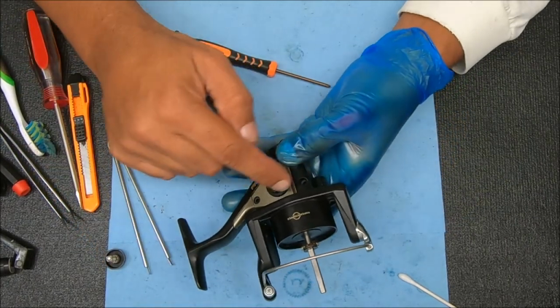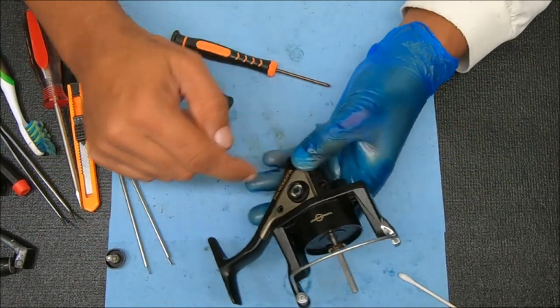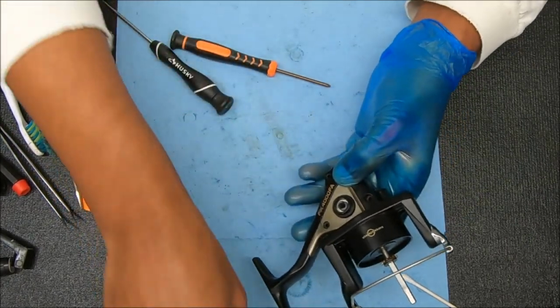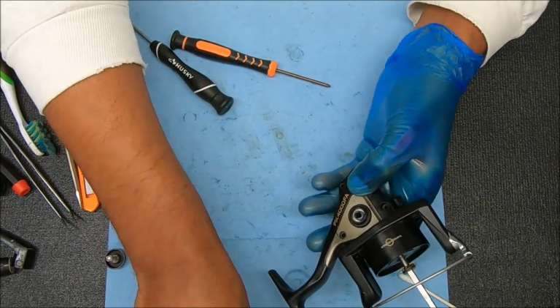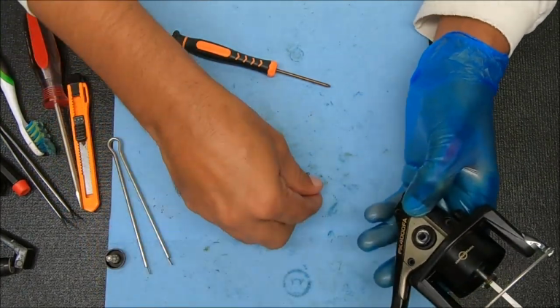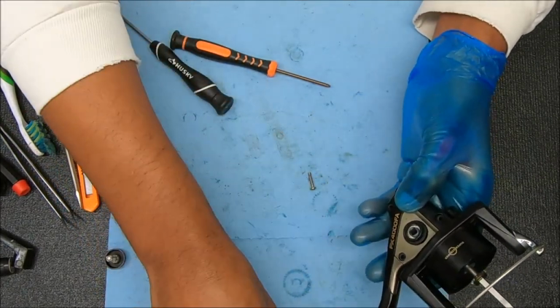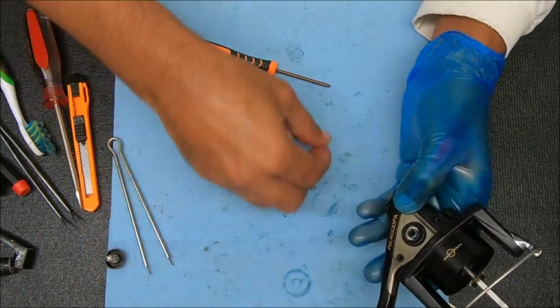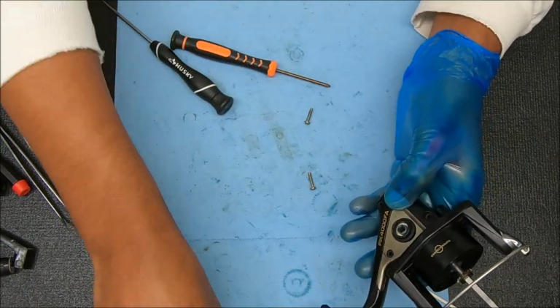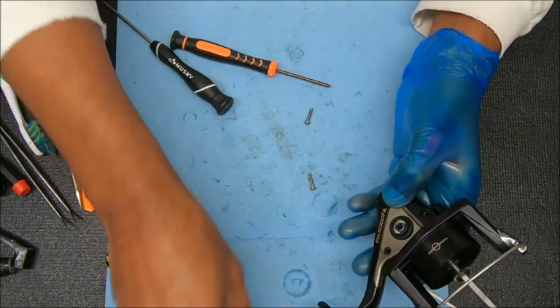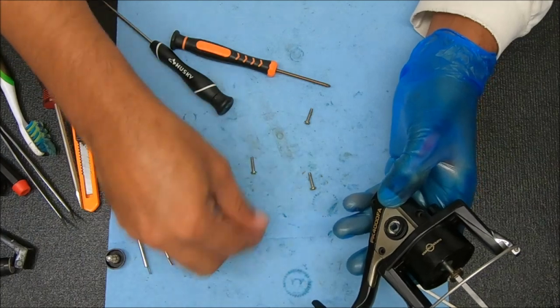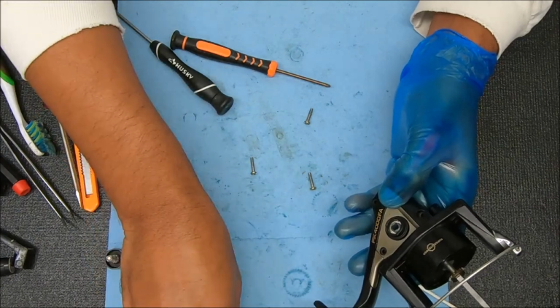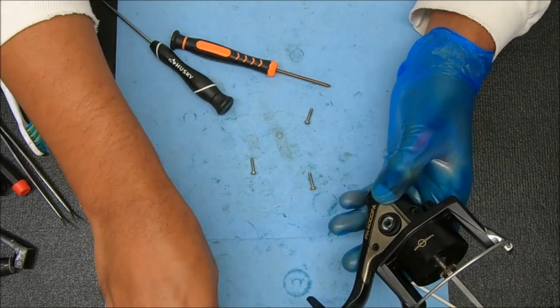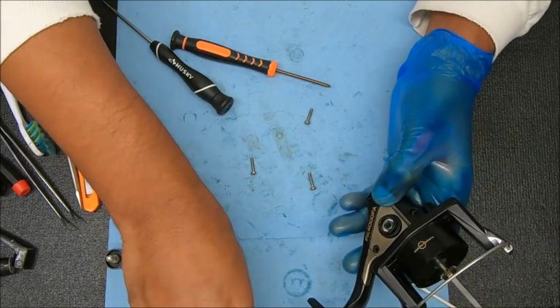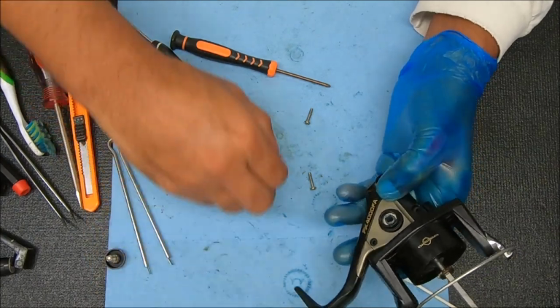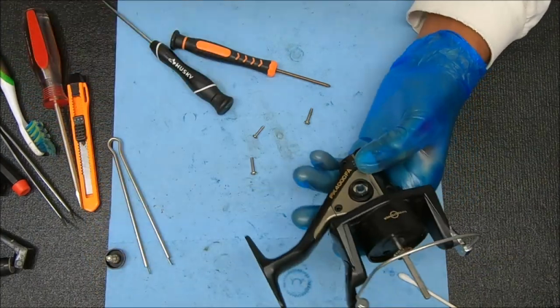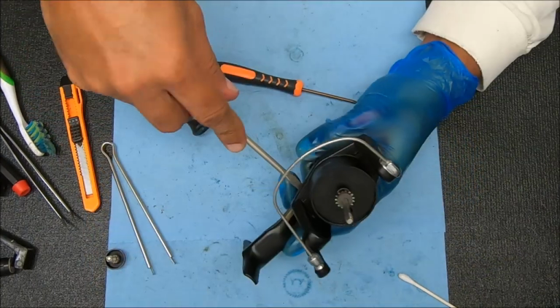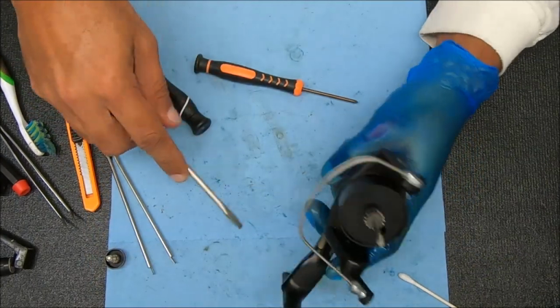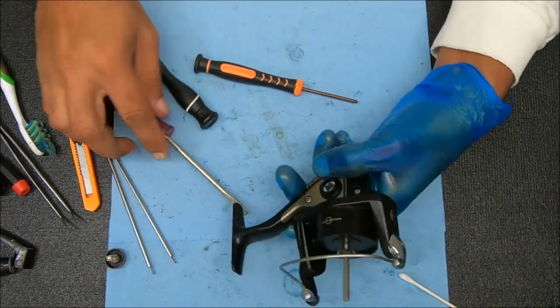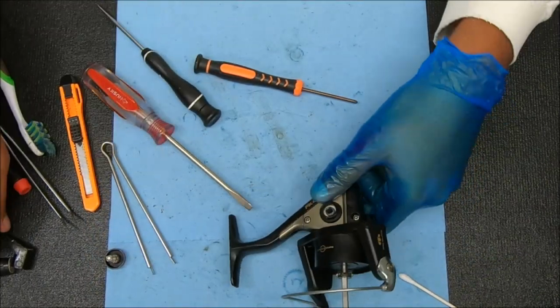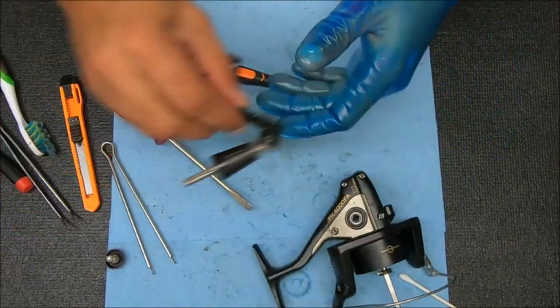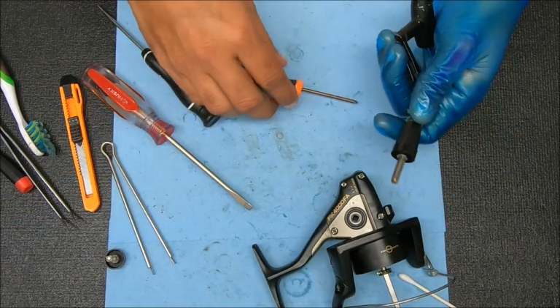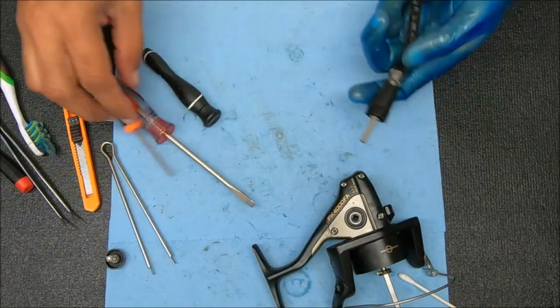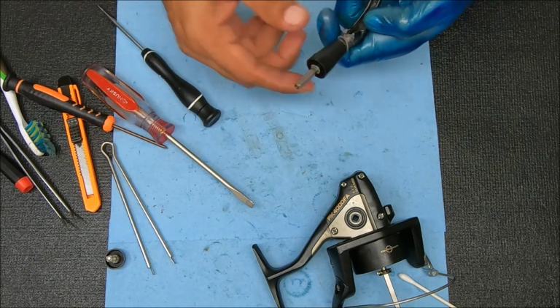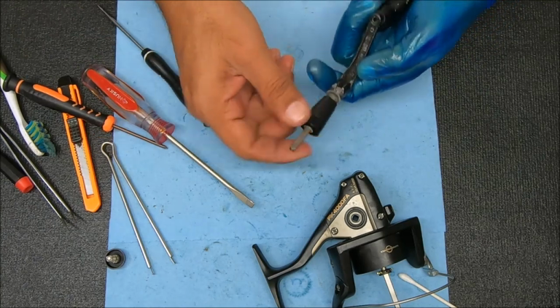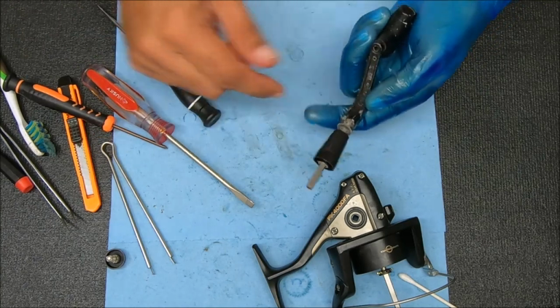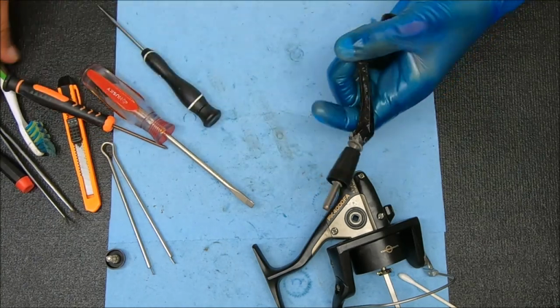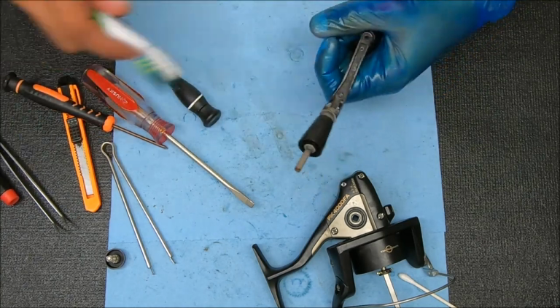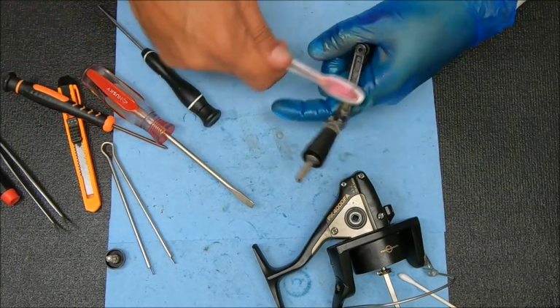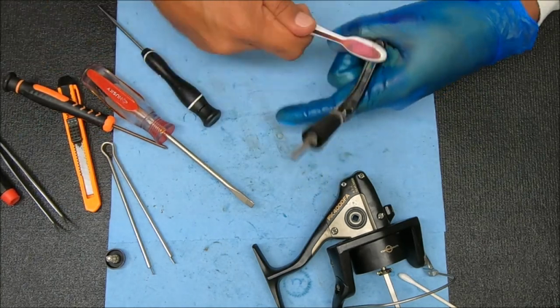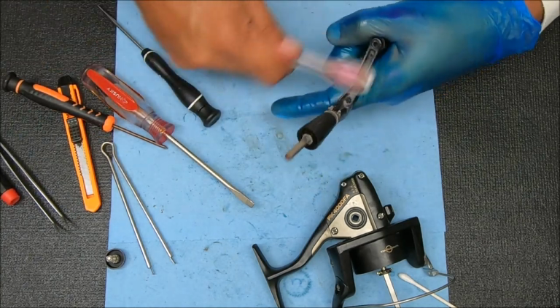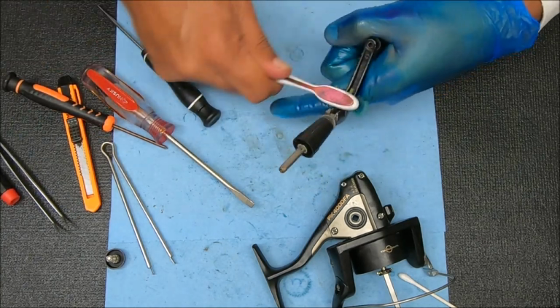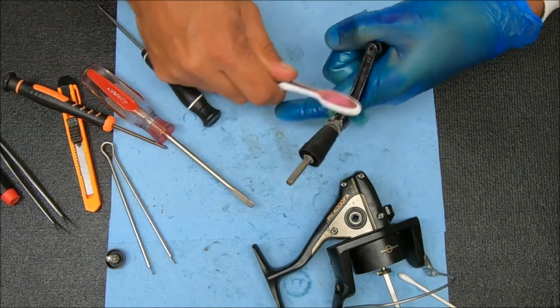Now we can use the four screws that we removed to secure that side housing back to it. Now all we have to do is the handle — to clean out that area. Not a lot on here to do.